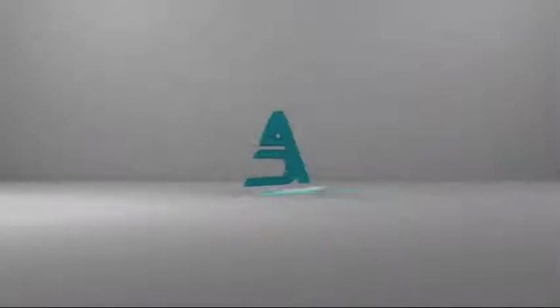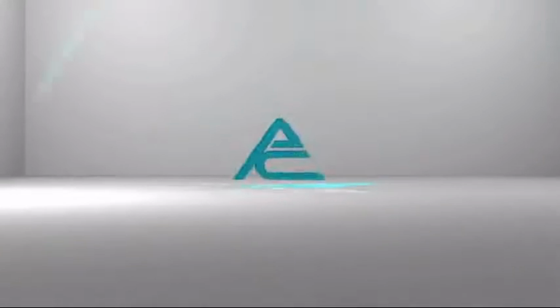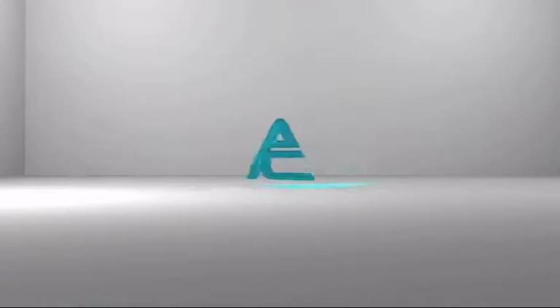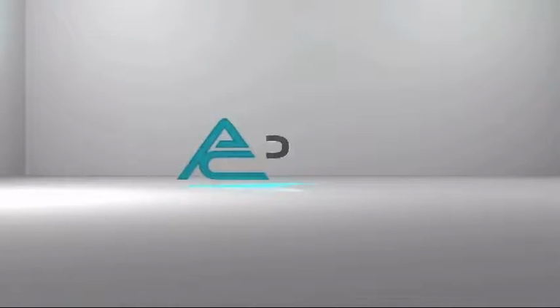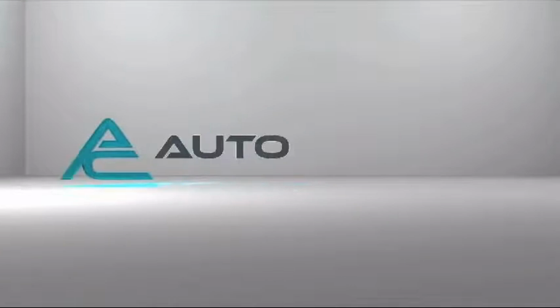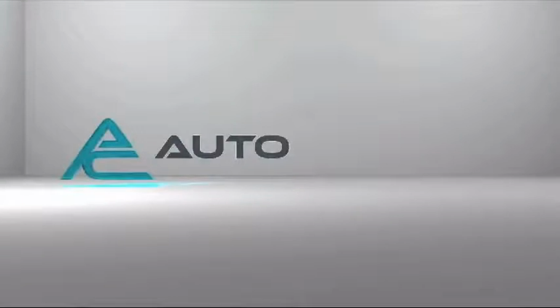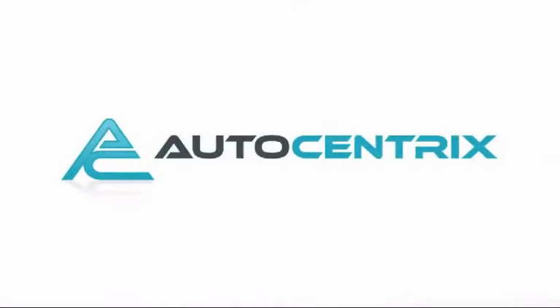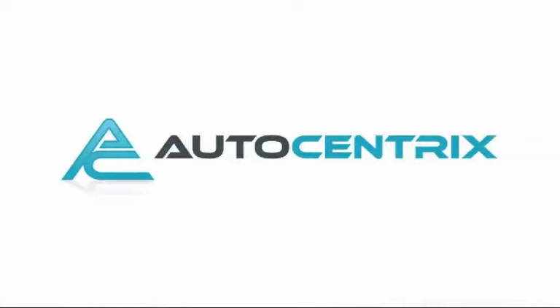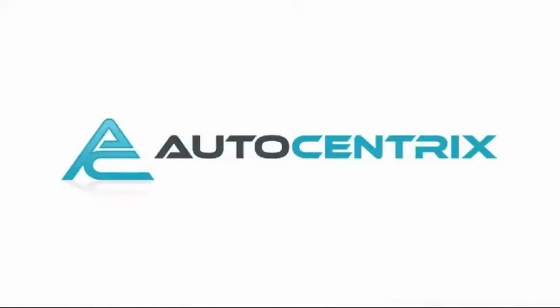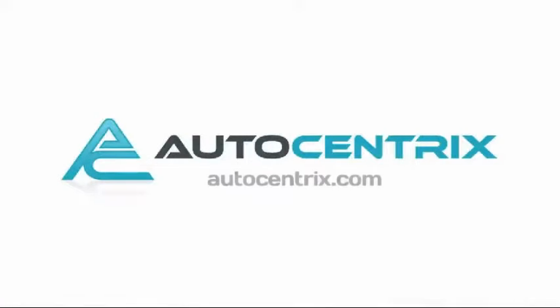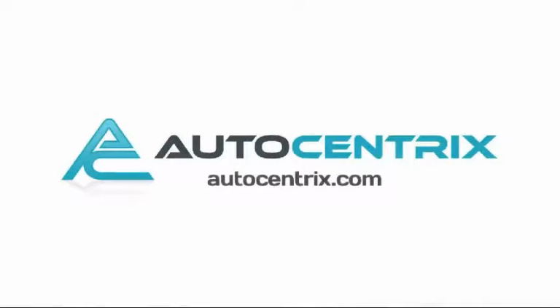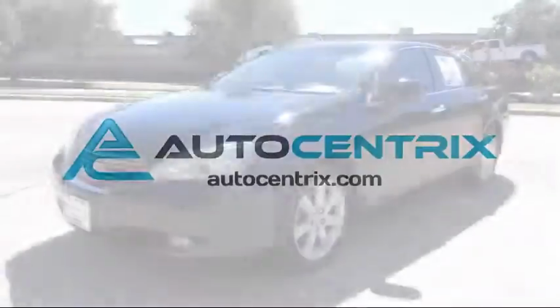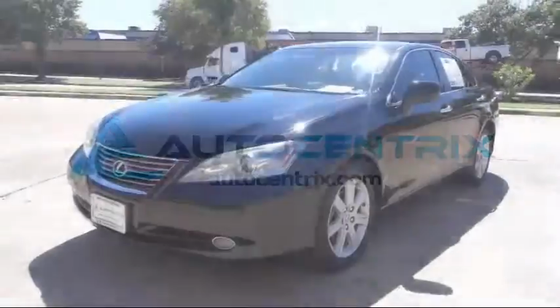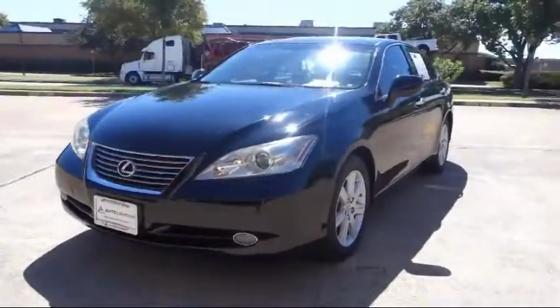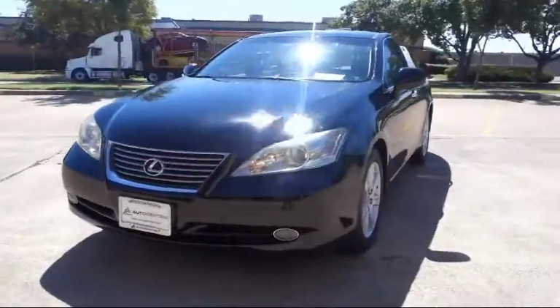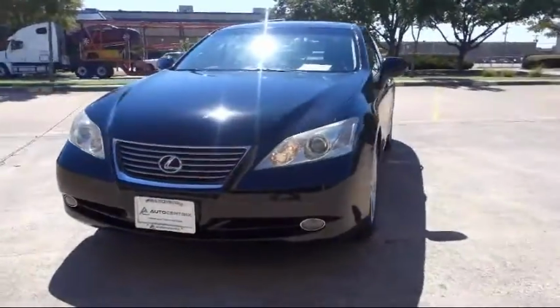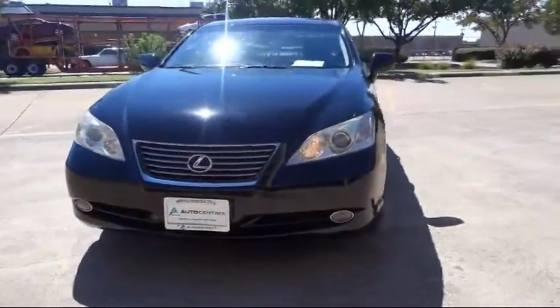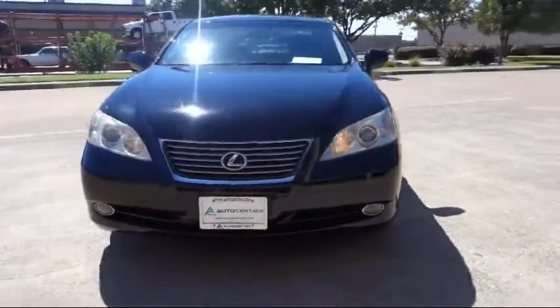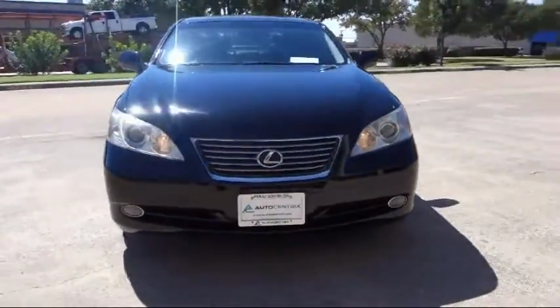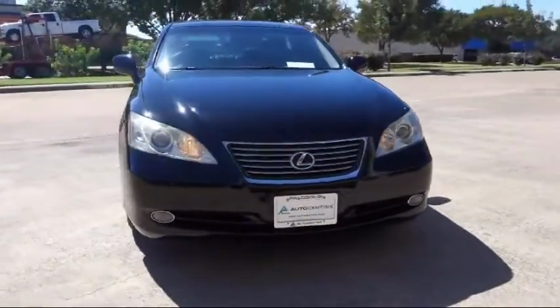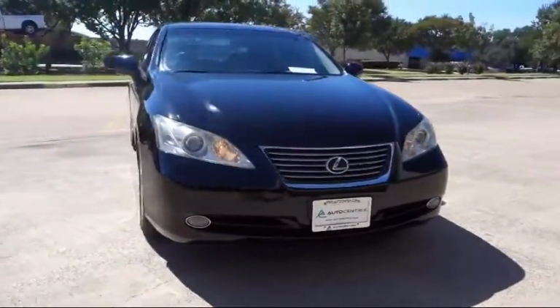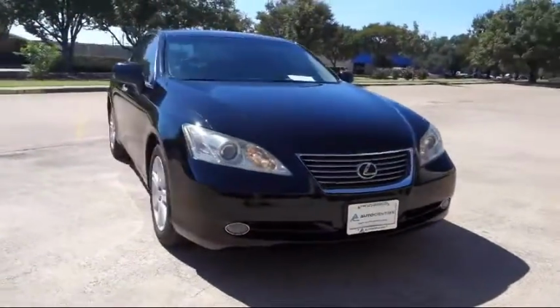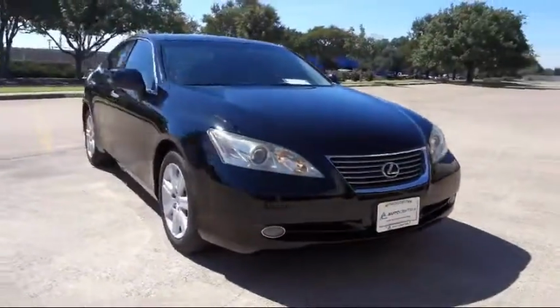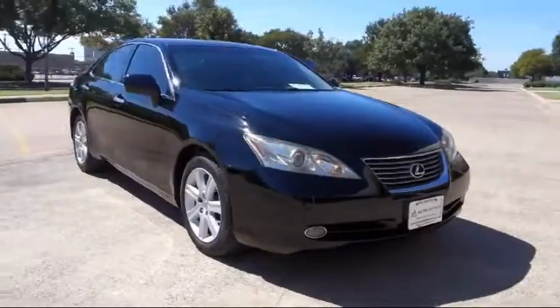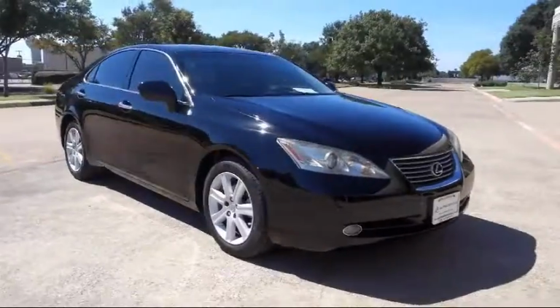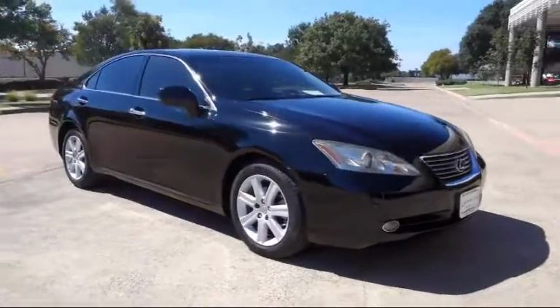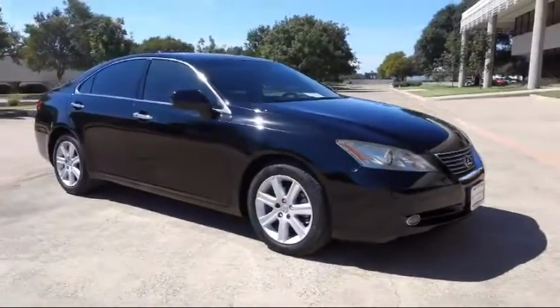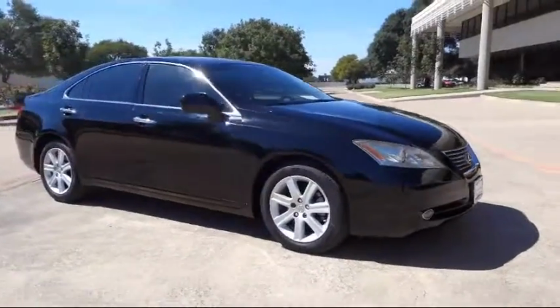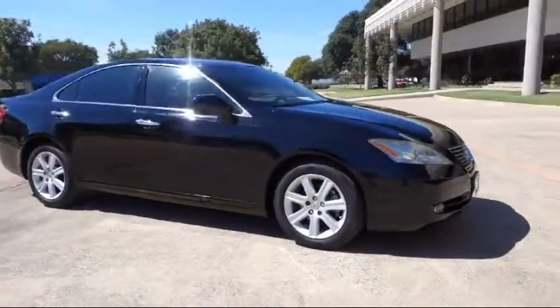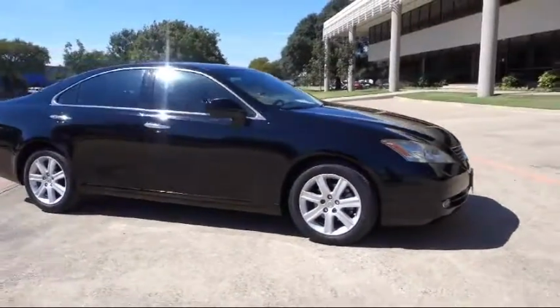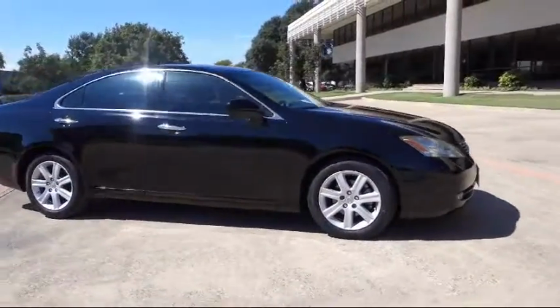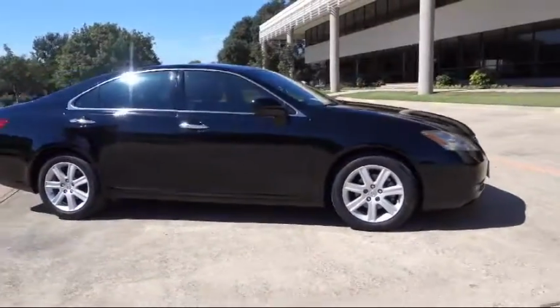Welcome to AutoCentrix, a premier dealer serving the greater Dallas area. Here's a look at one of our quality pre-owned vehicles that comes equipped with a premium audio system, CD changer, and alloy wheels.